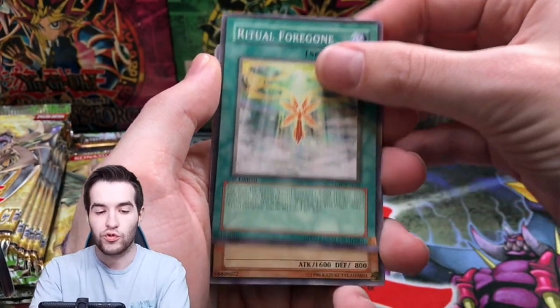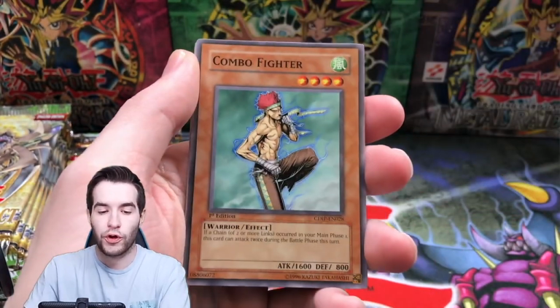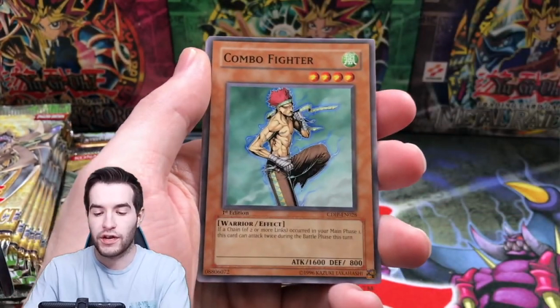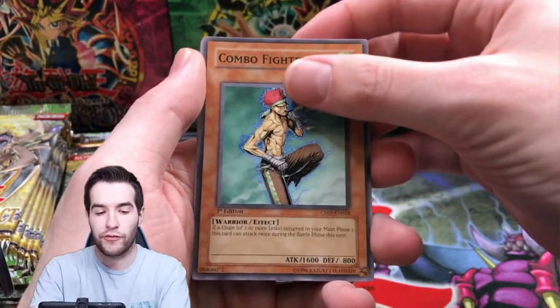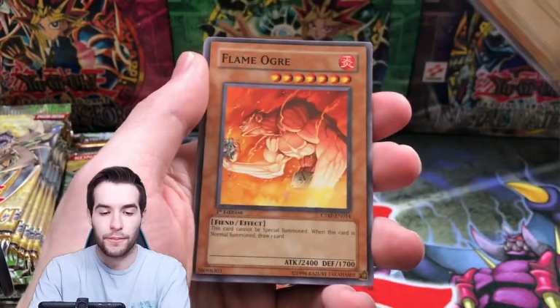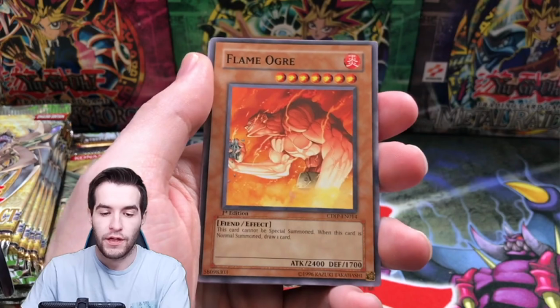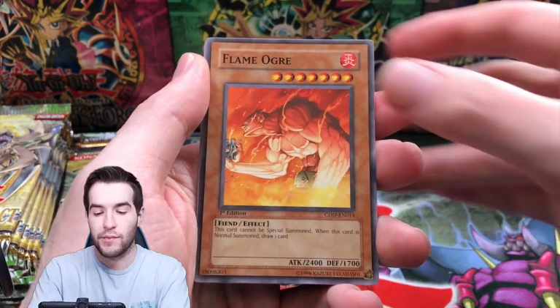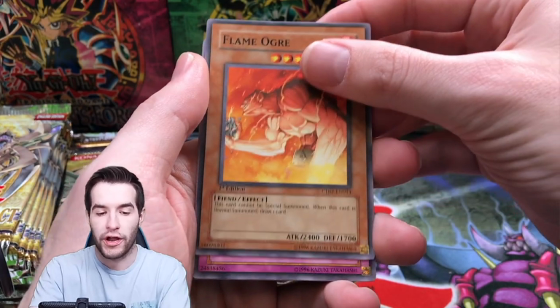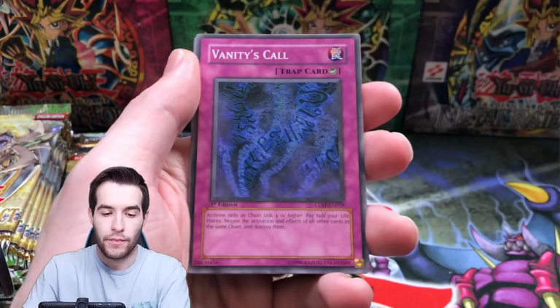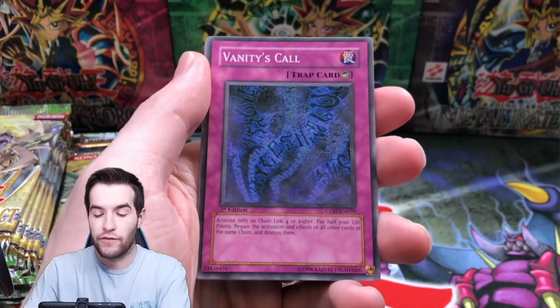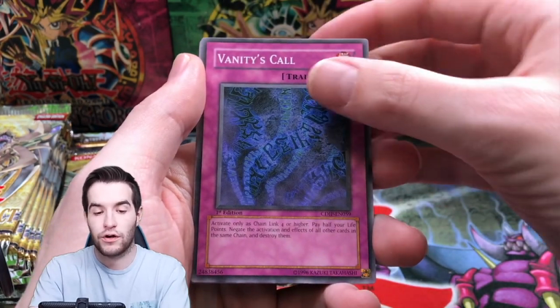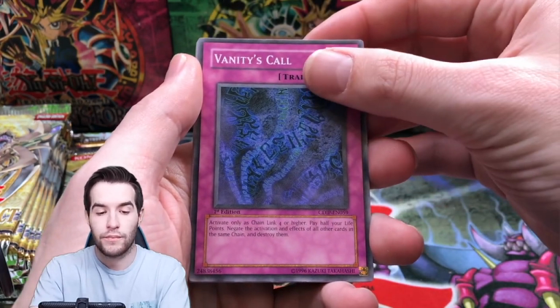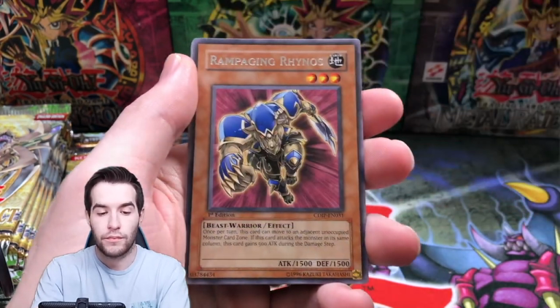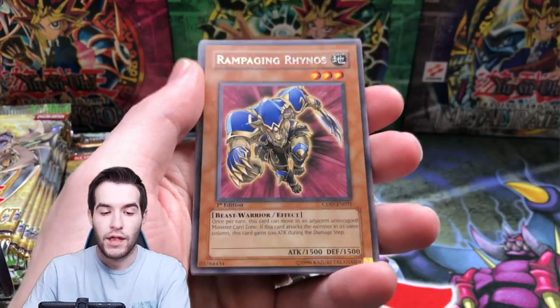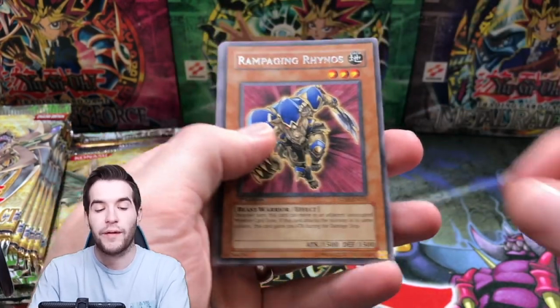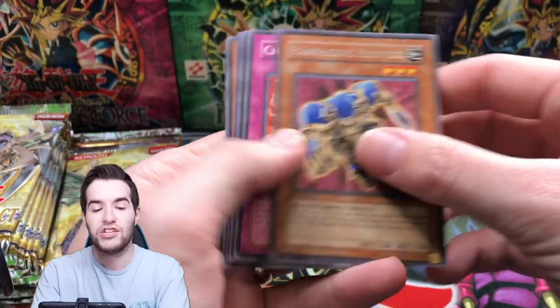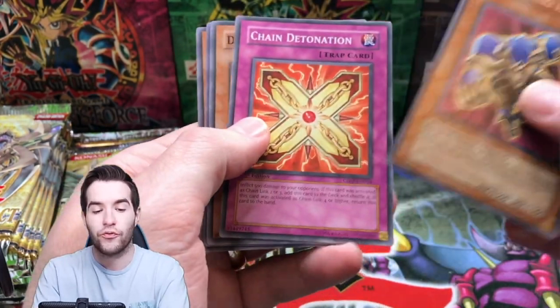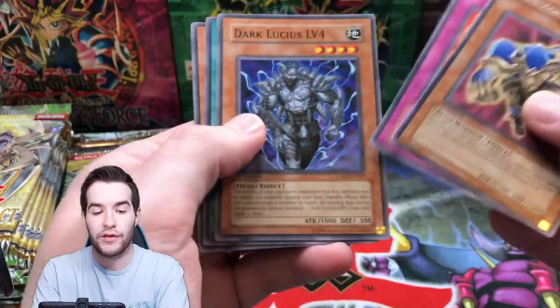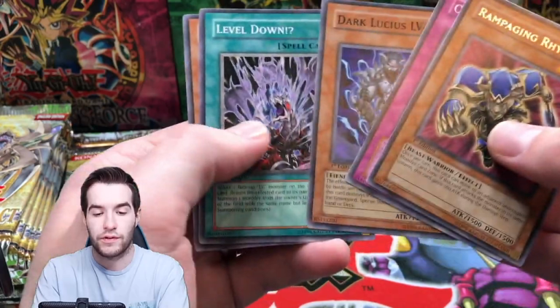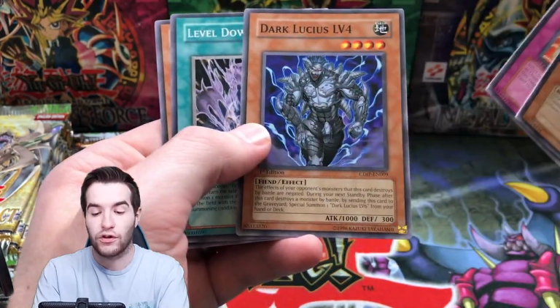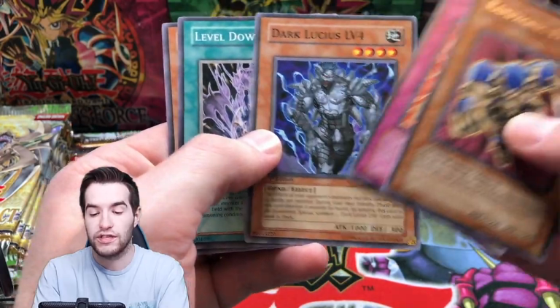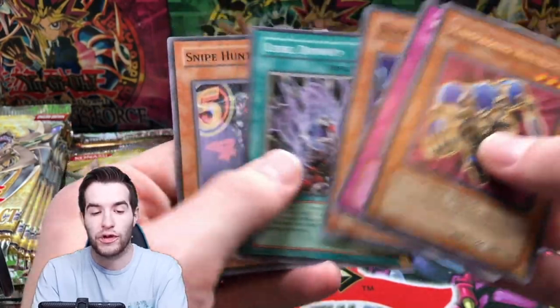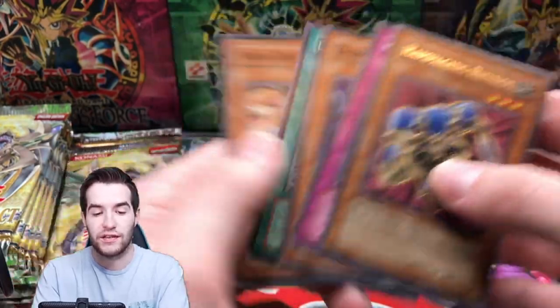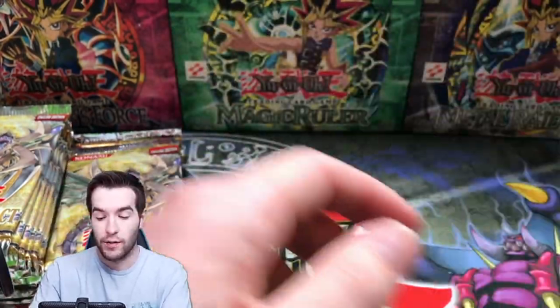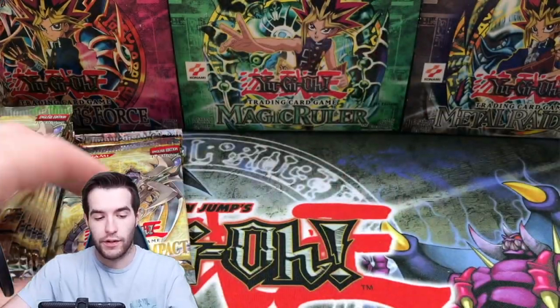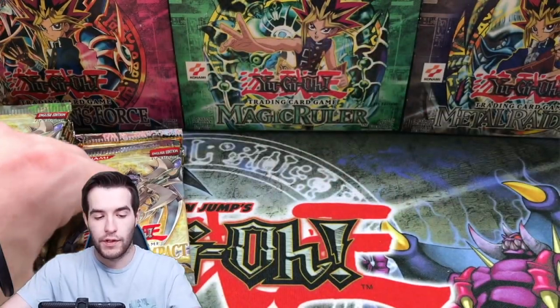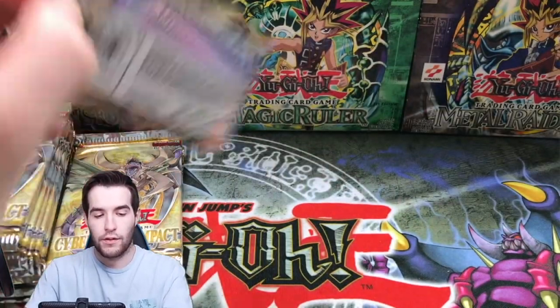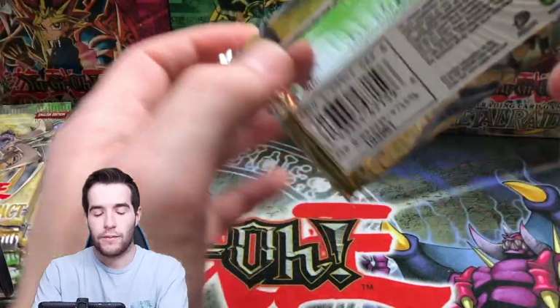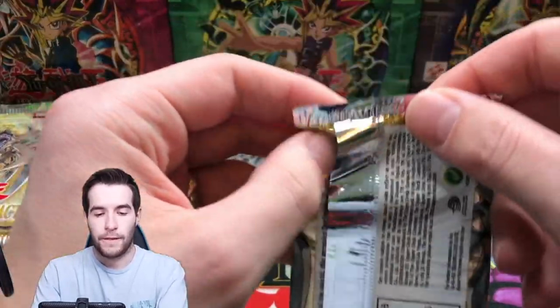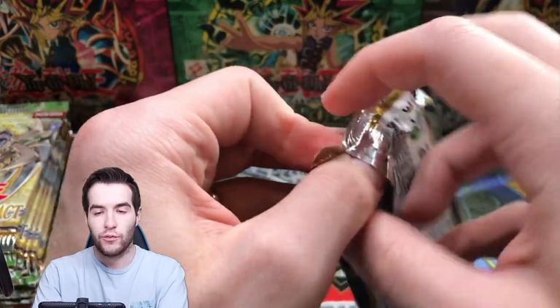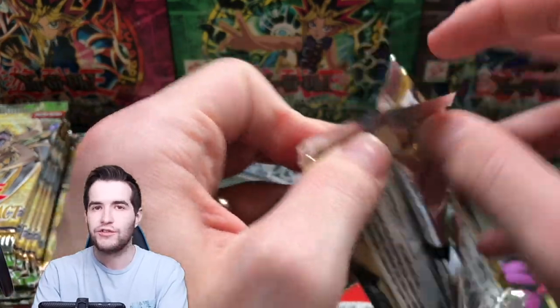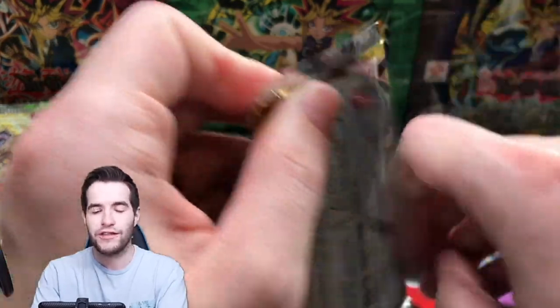Ritual Foregone, Combo Fighter, Flame Ogre, Vanity's Call, Rampaging Rhinos. Dark Lucius level 4 is a common.